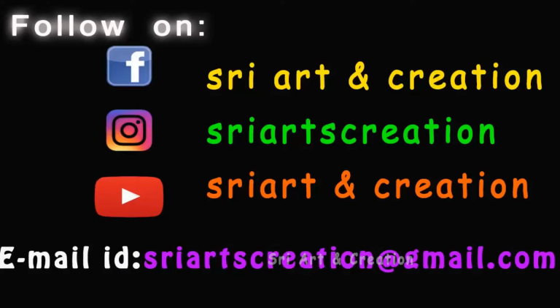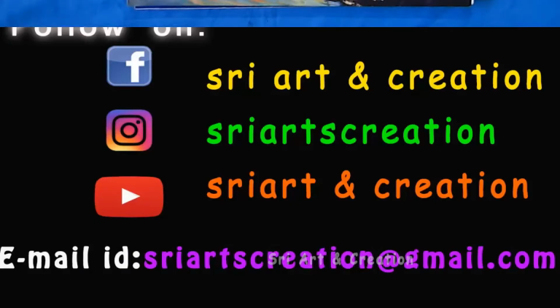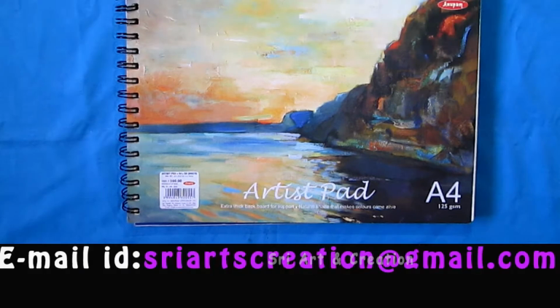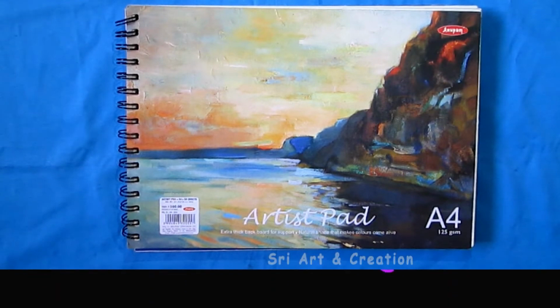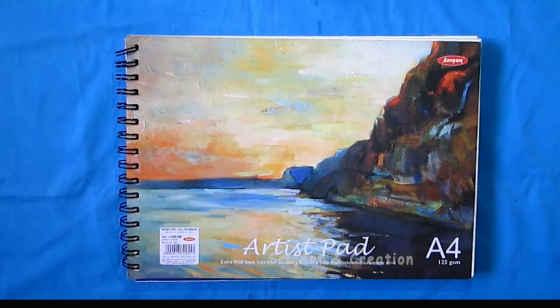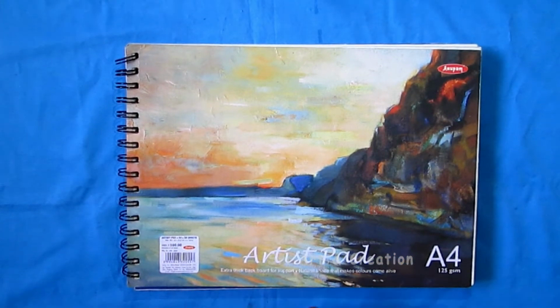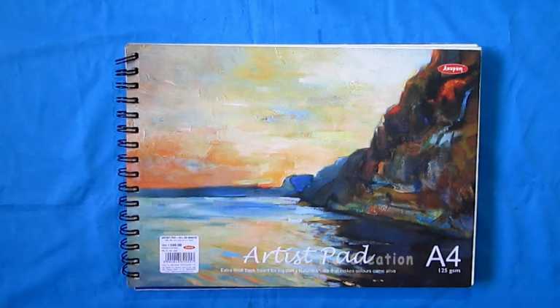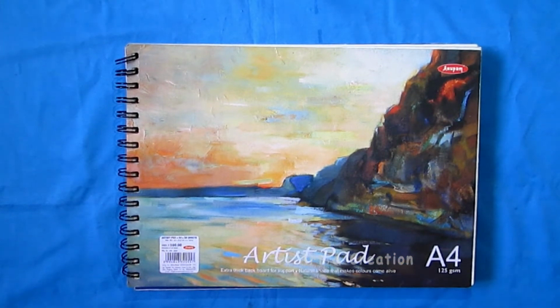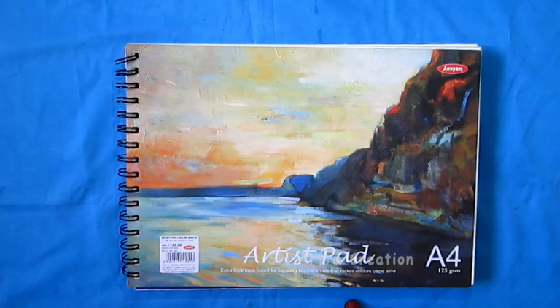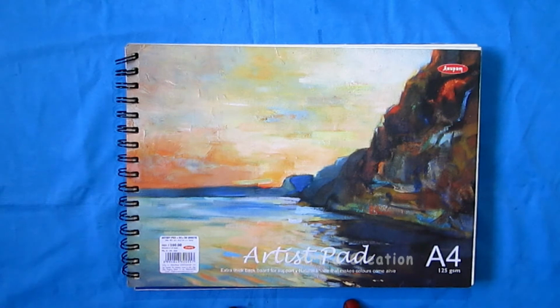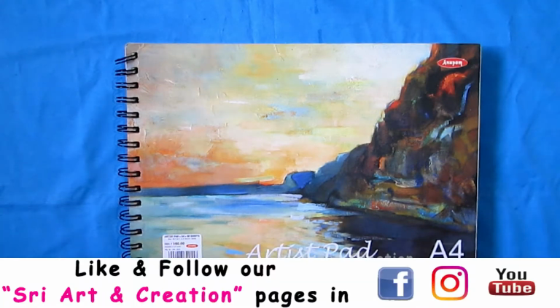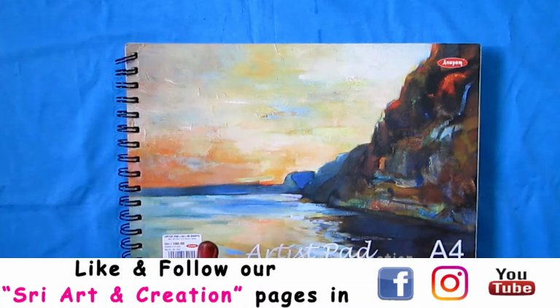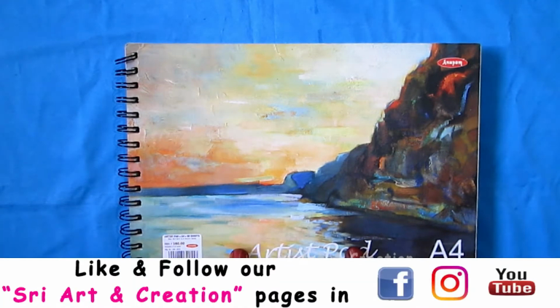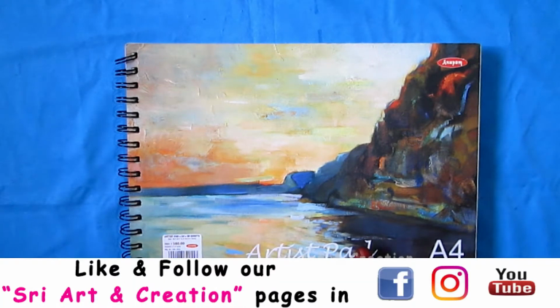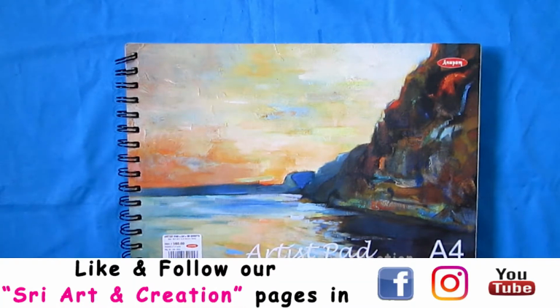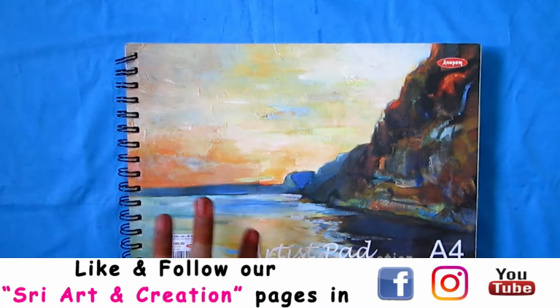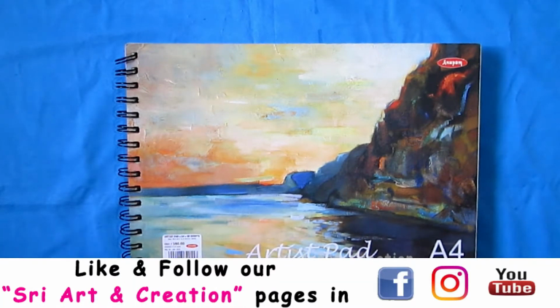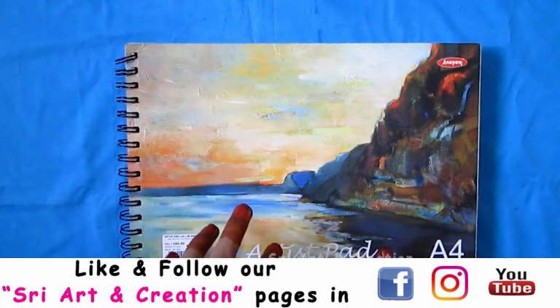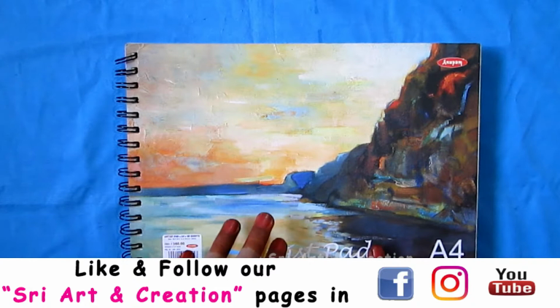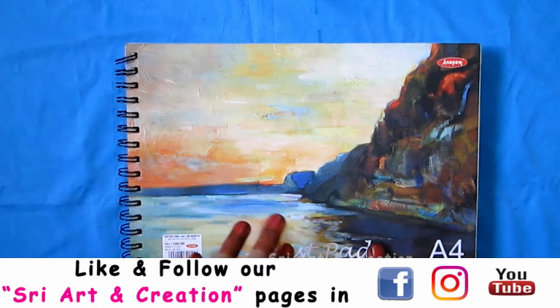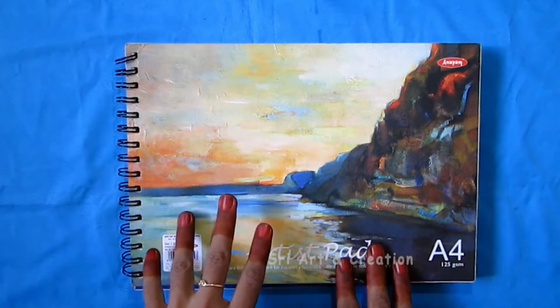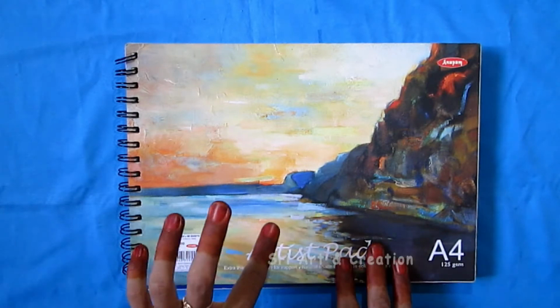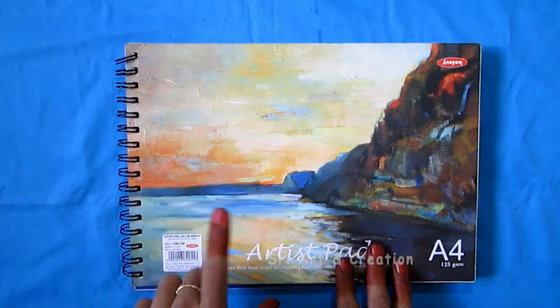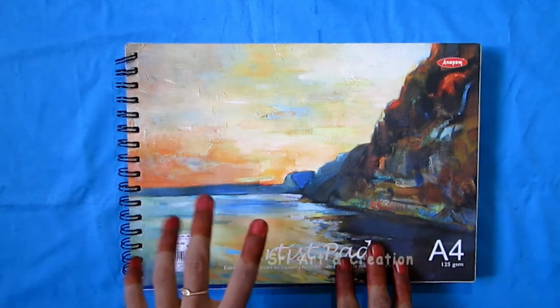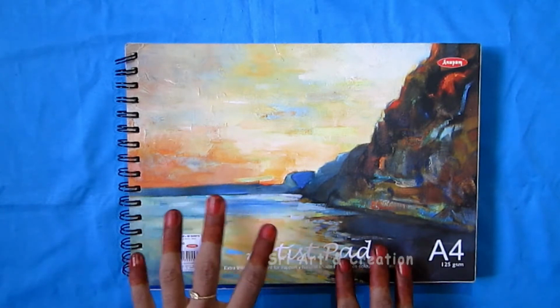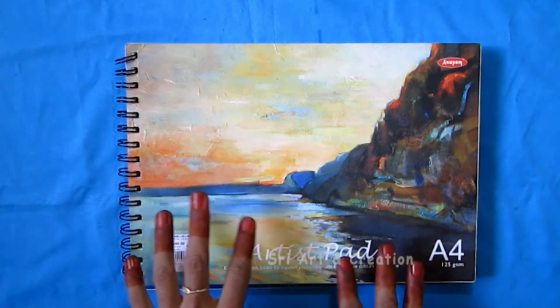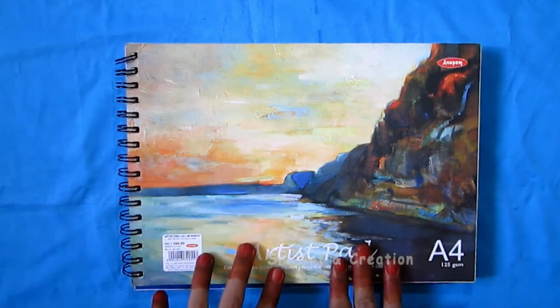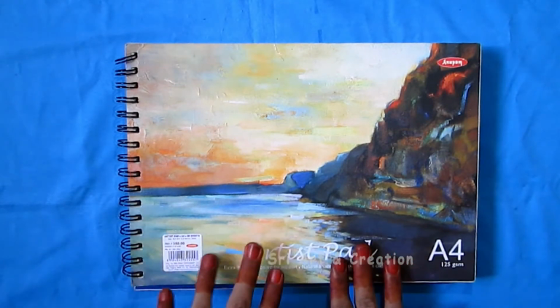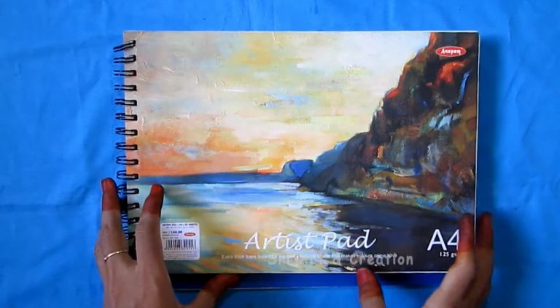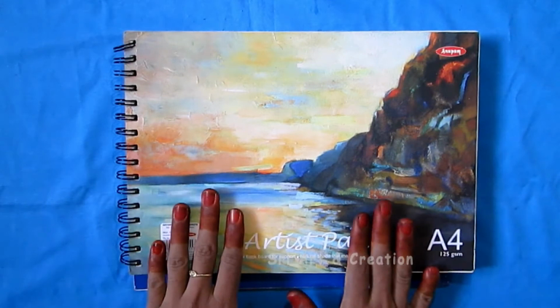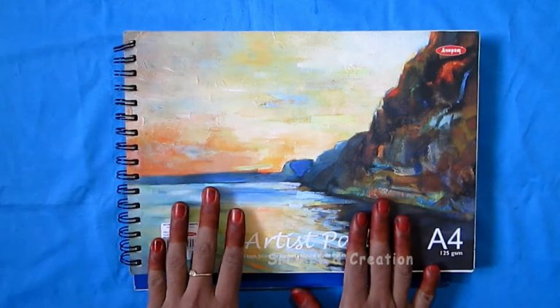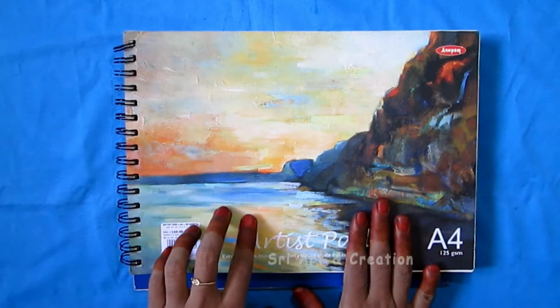Now we will get started. I have a little interest in drawing. I have a technique in drawing and a technique for pencil shading. This is what I have done in 2016, in this drawing book.